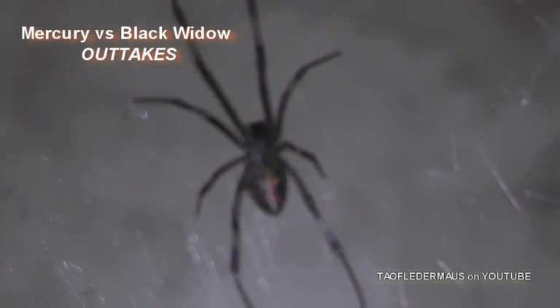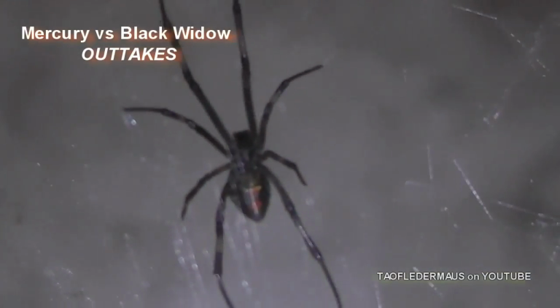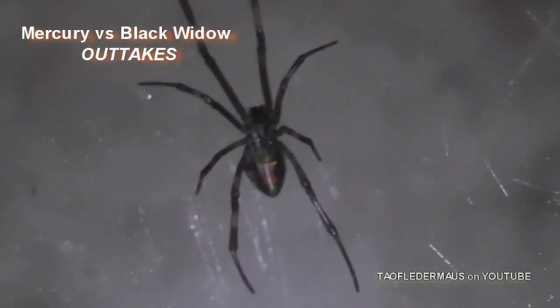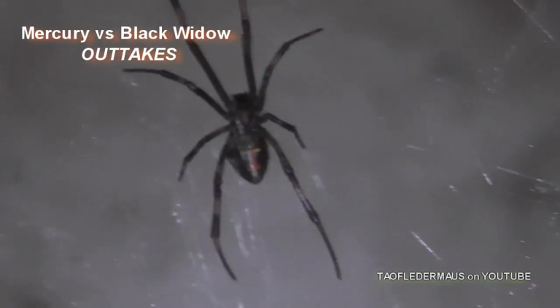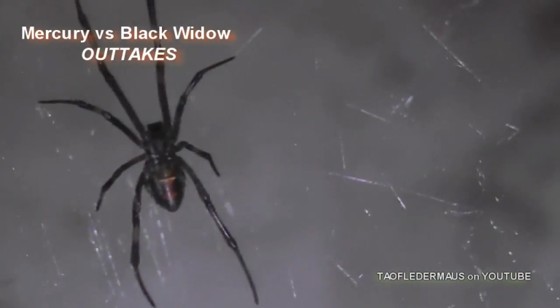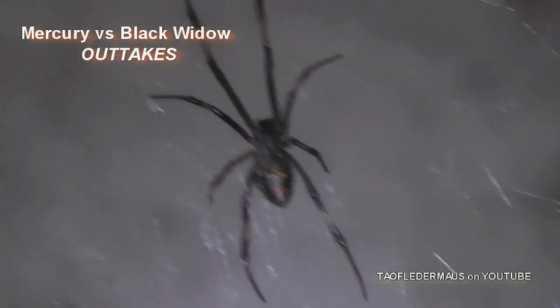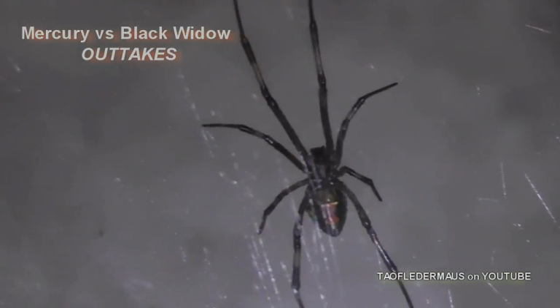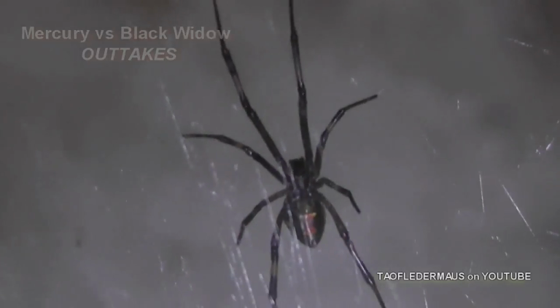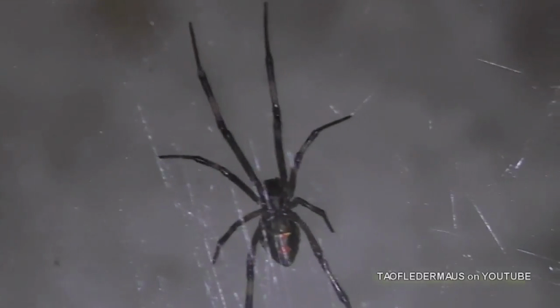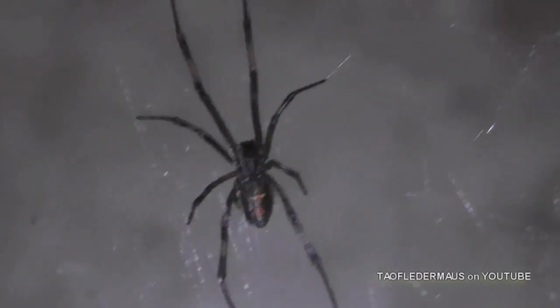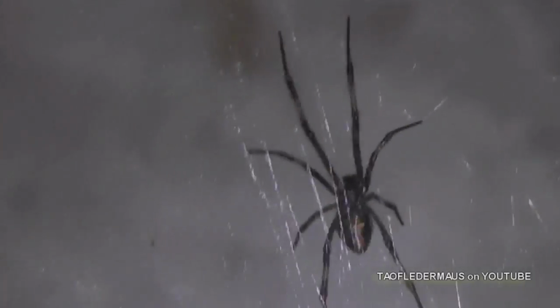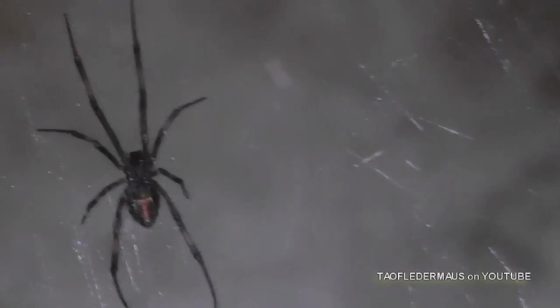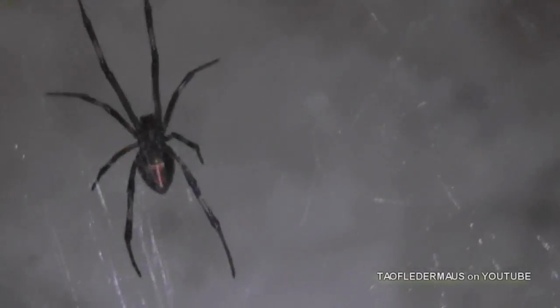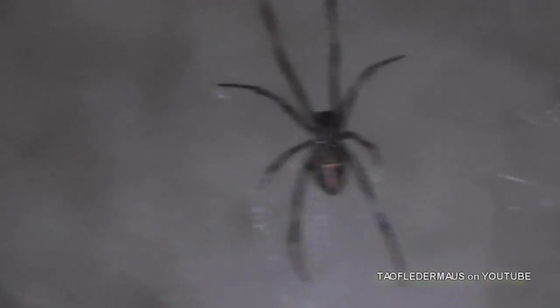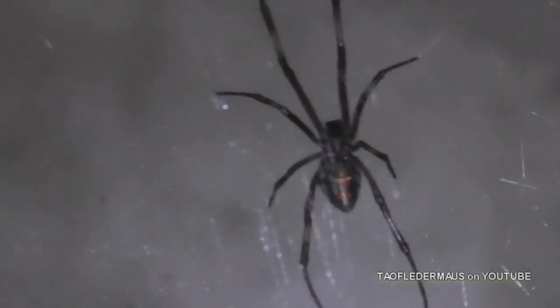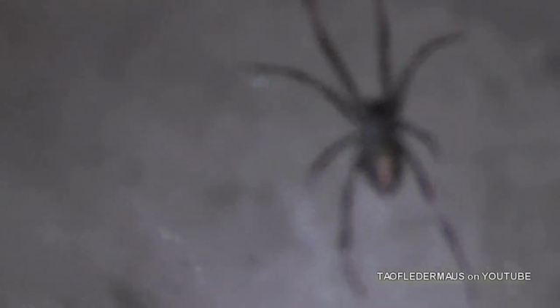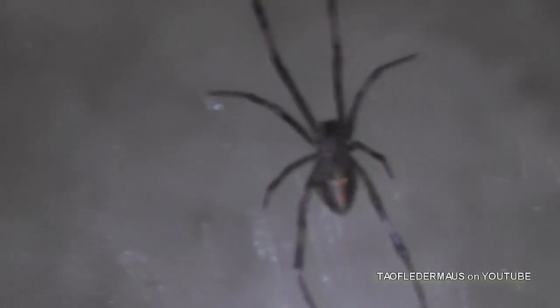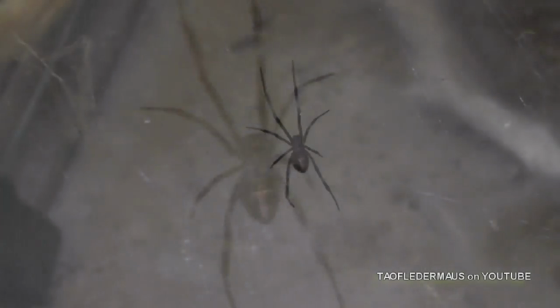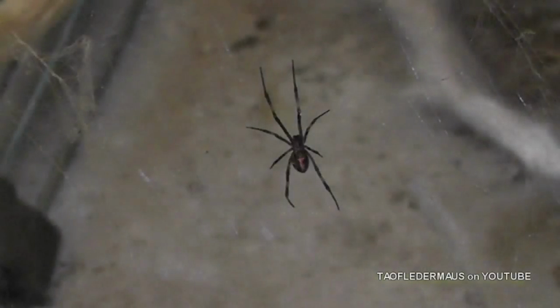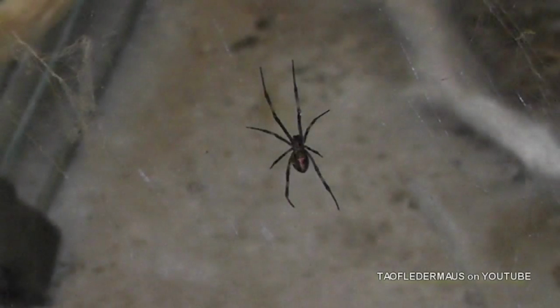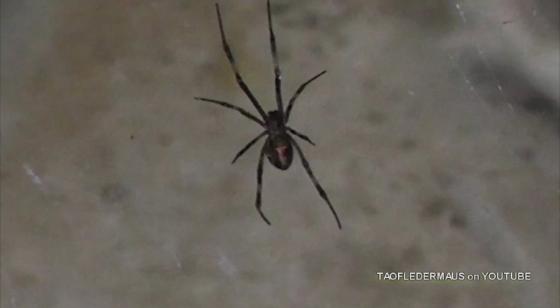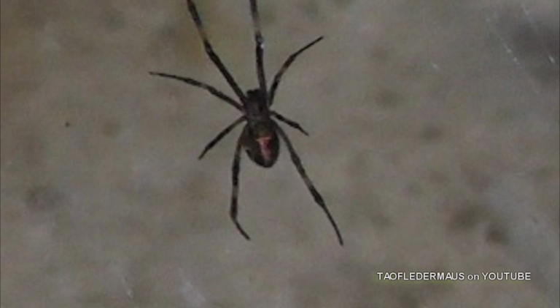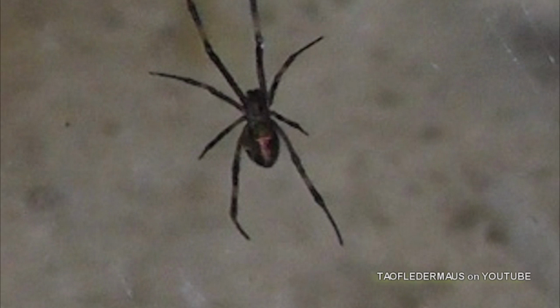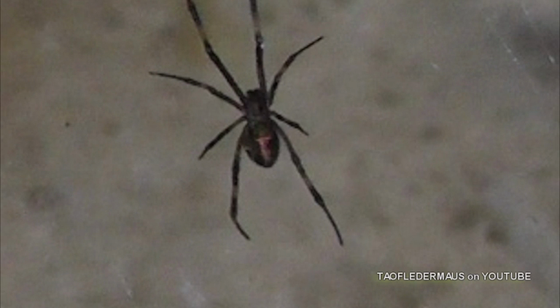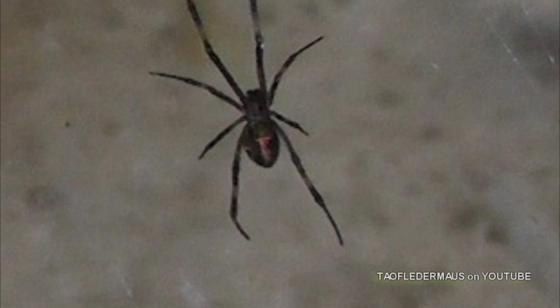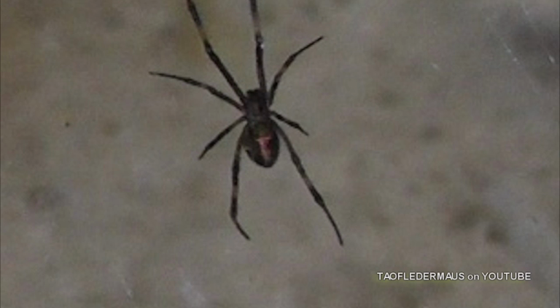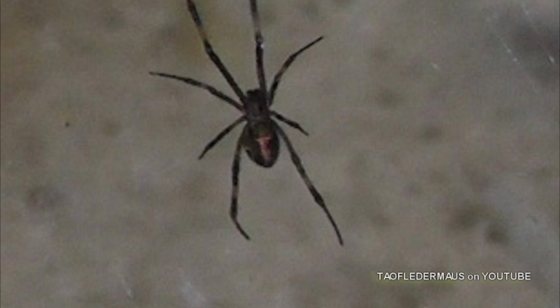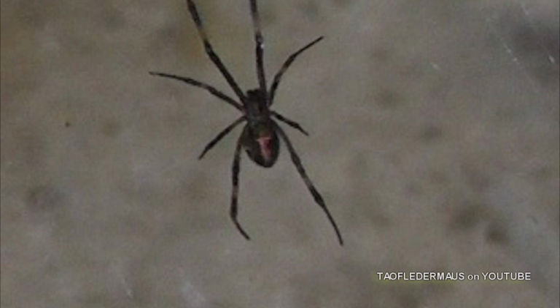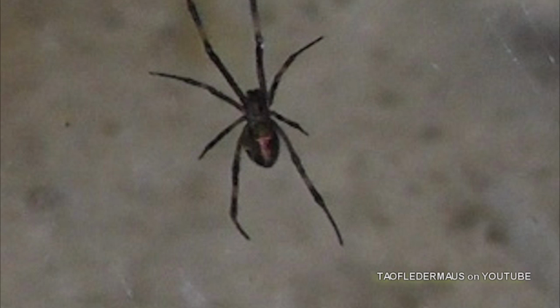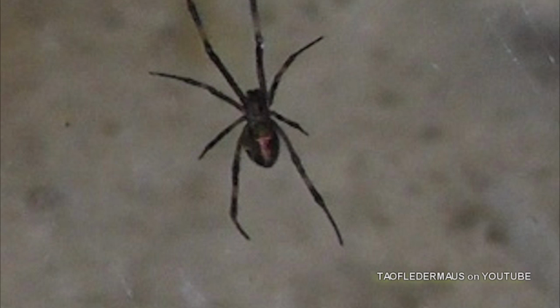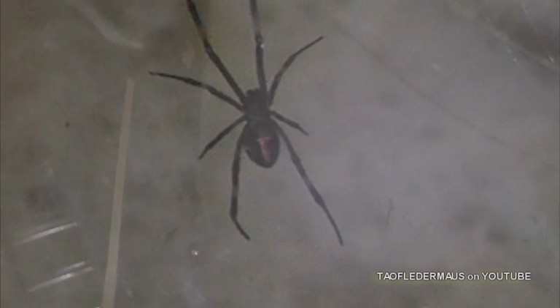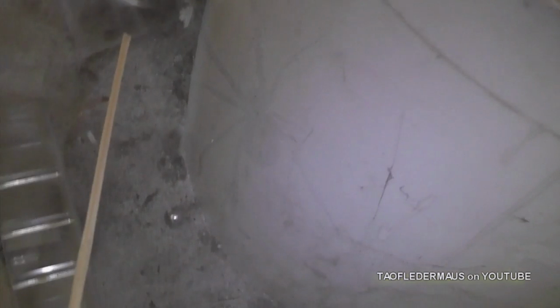It's an immature female. It doesn't look like your typical Black Widow with that large, bulbous abdomen. But you can see the distinctive red hourglass on its belly, which makes it one of the most recognized spiders in the world.